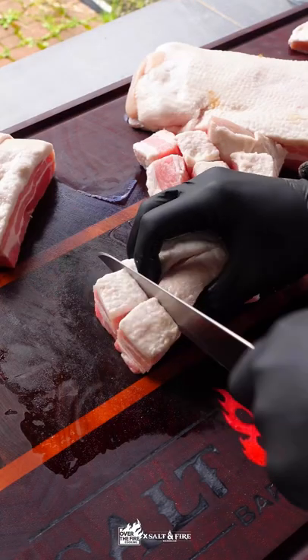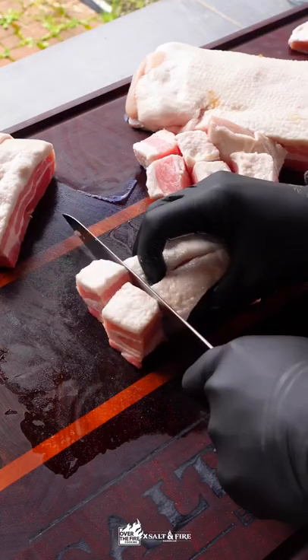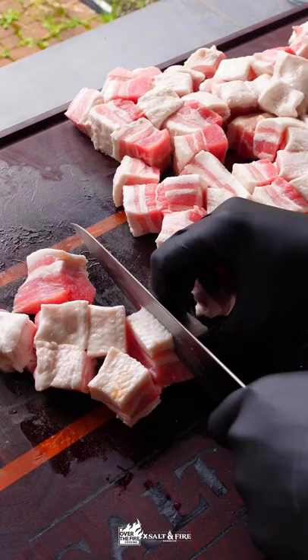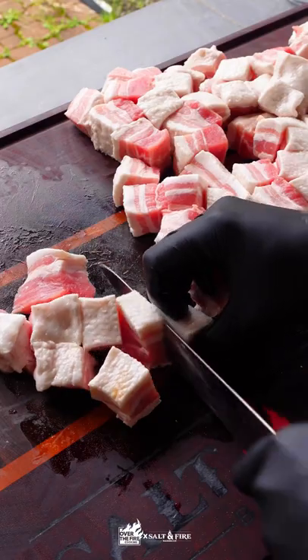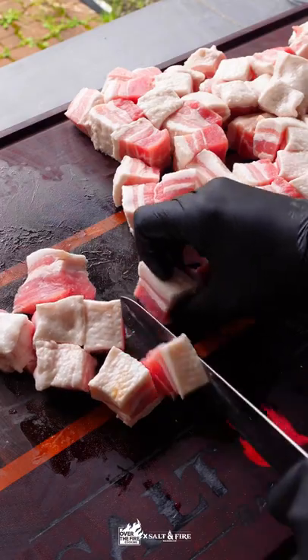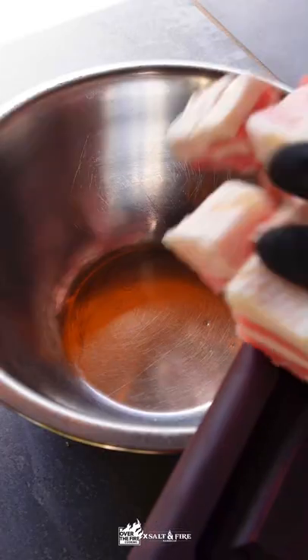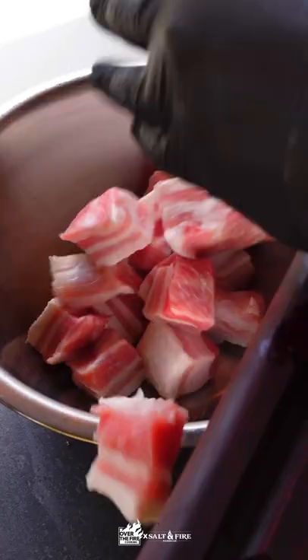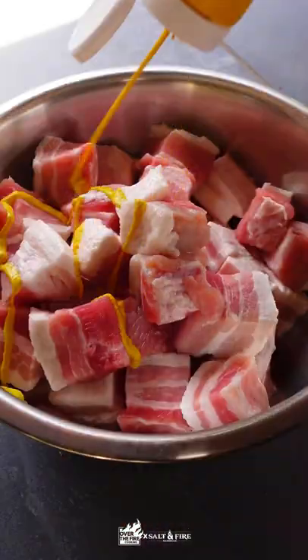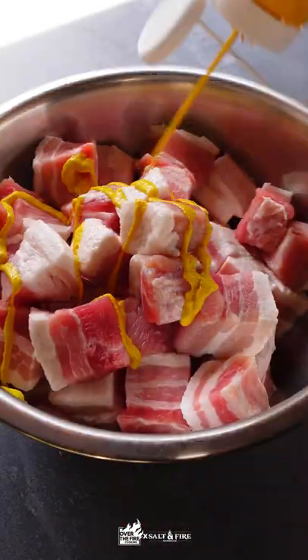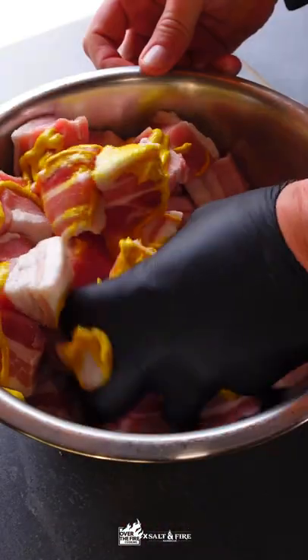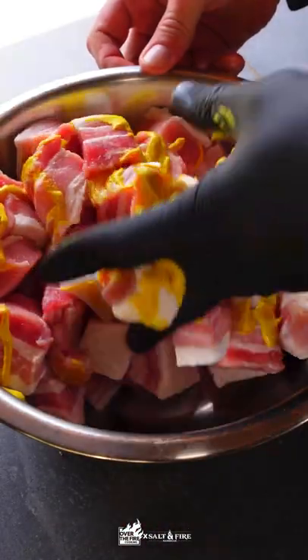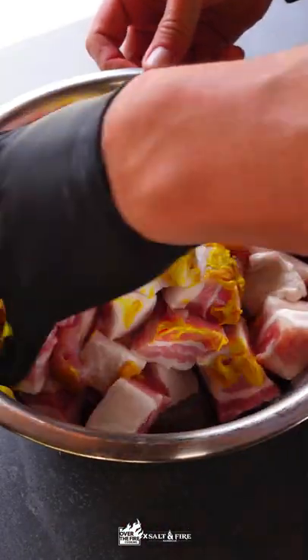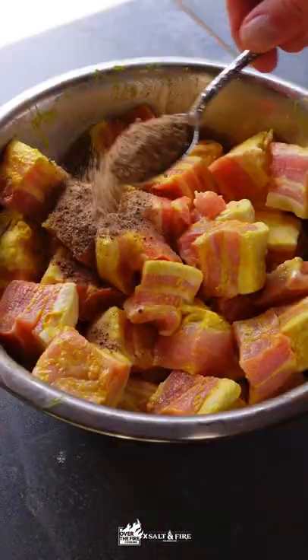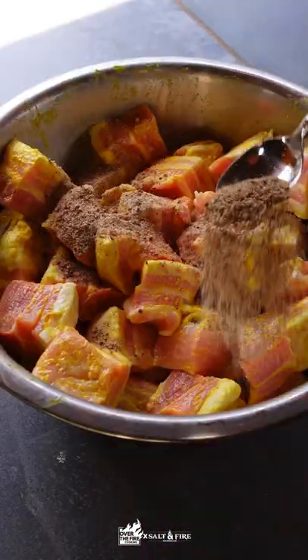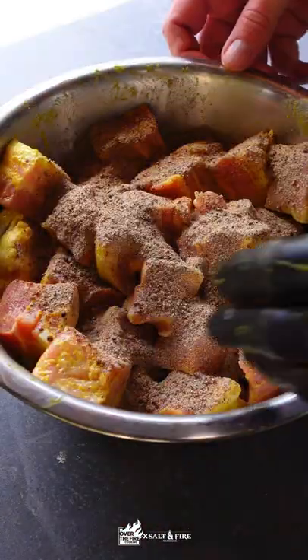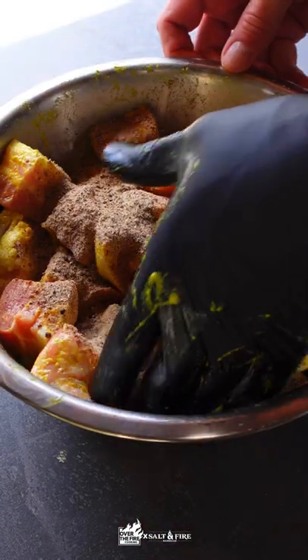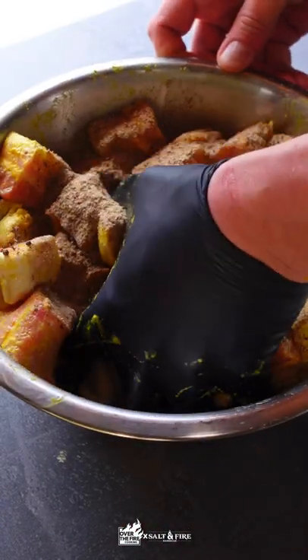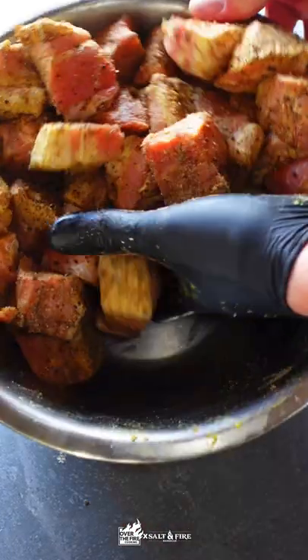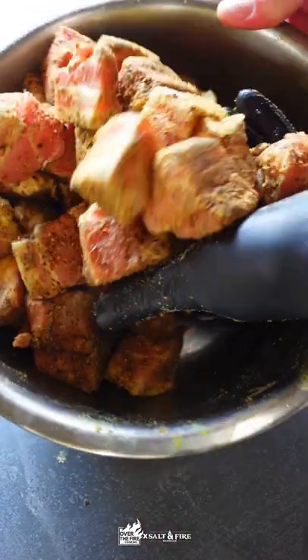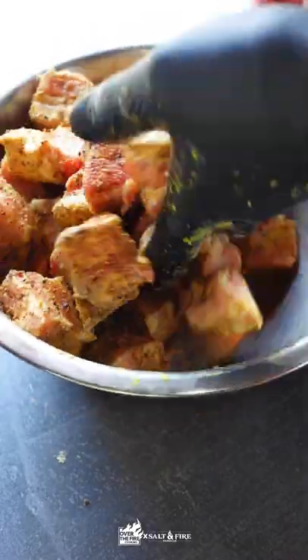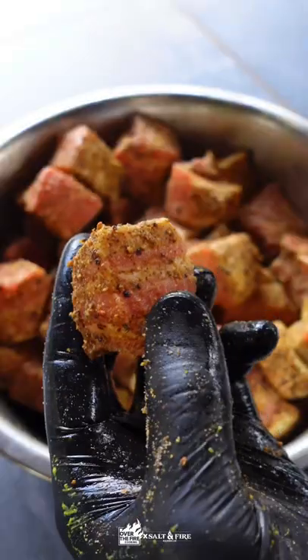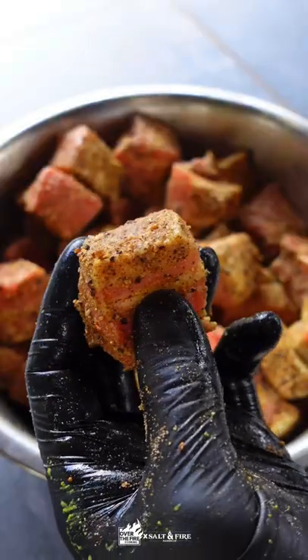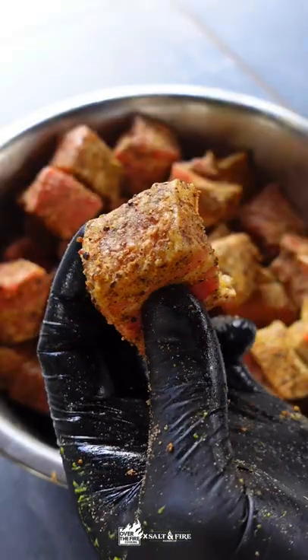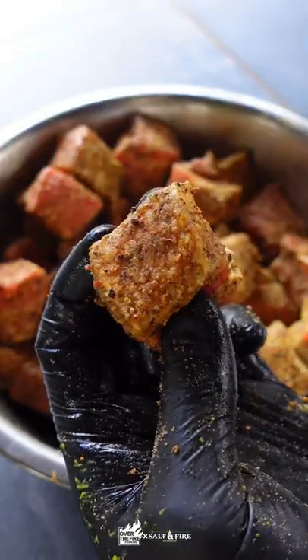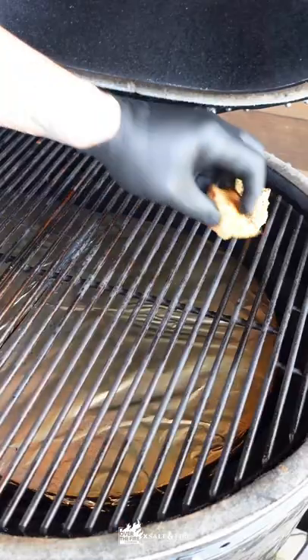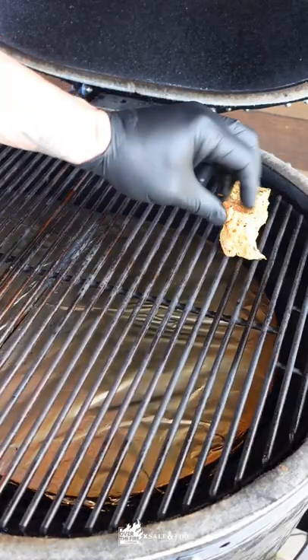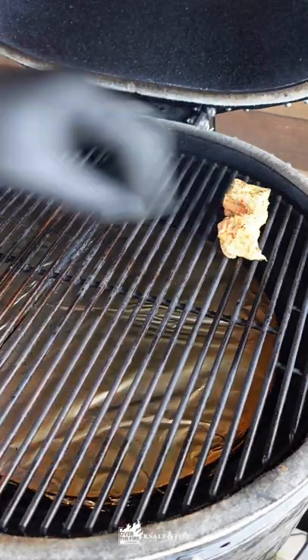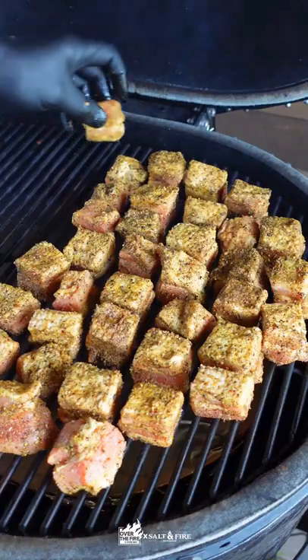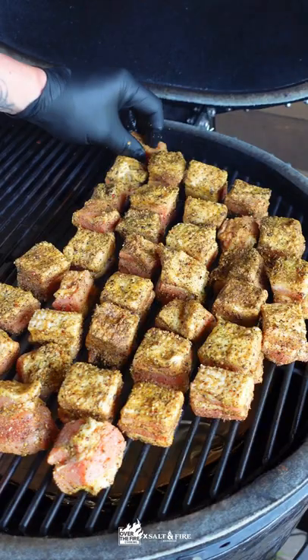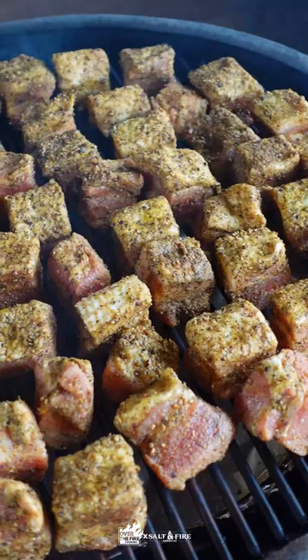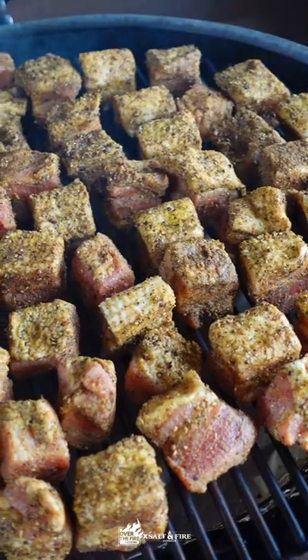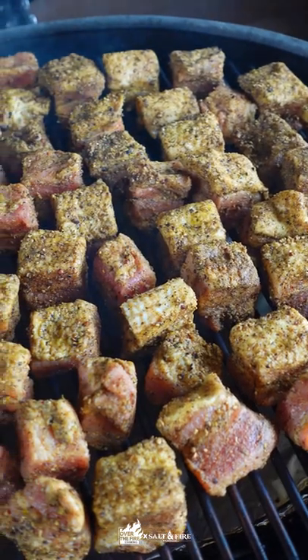We're going to use yellow mustard as a binder and then really heavily apply that rub — you want lots of that flavor. We're going to be smoking at about 250 degrees today over charcoal.